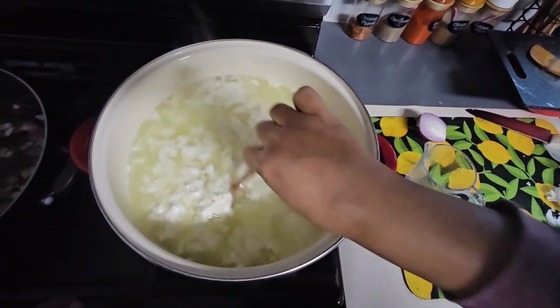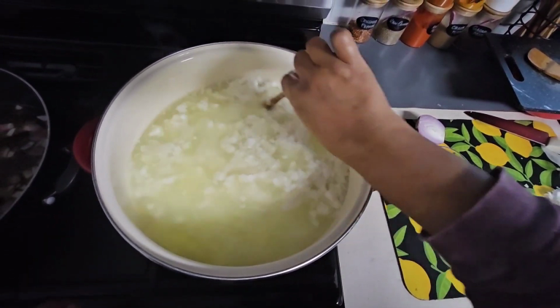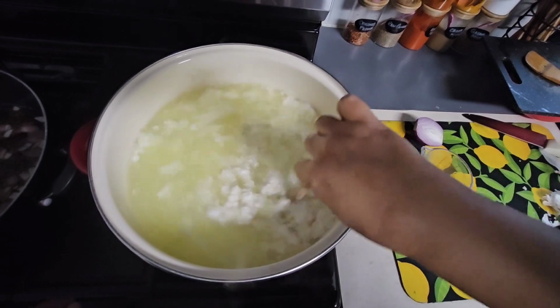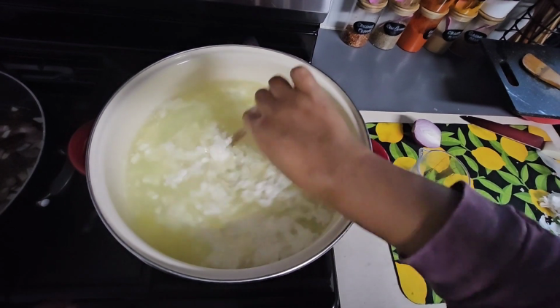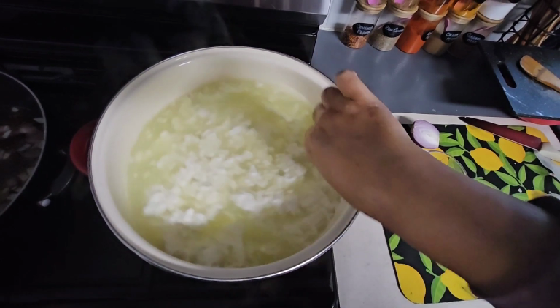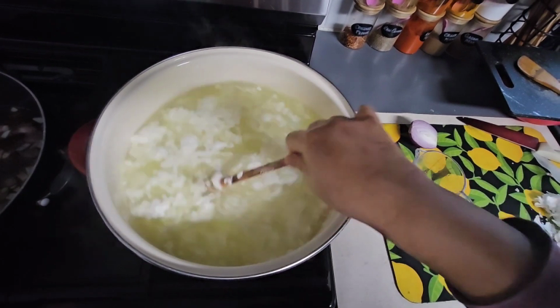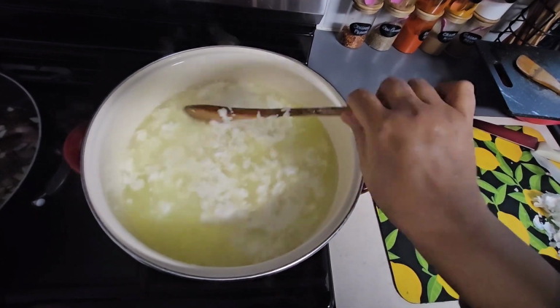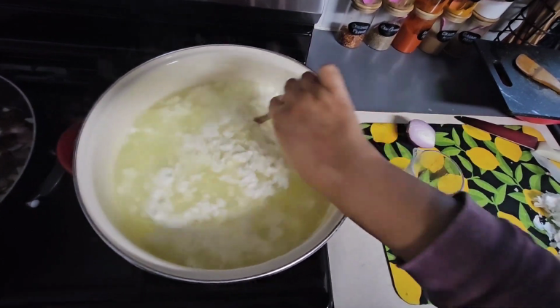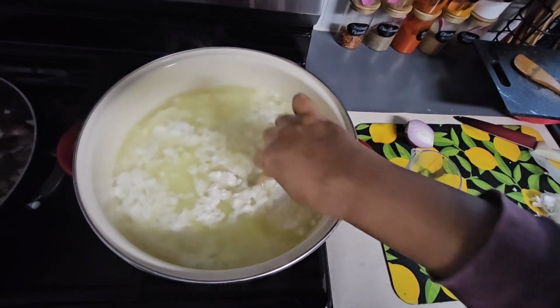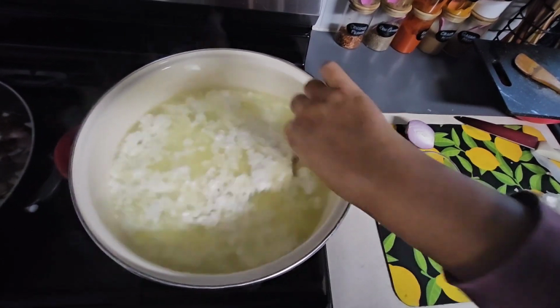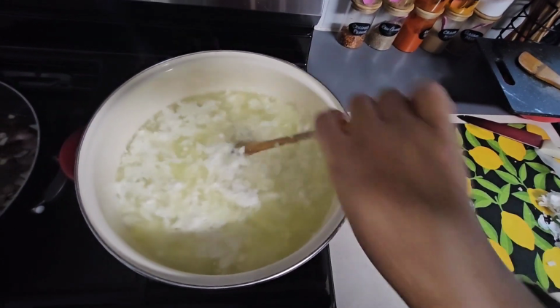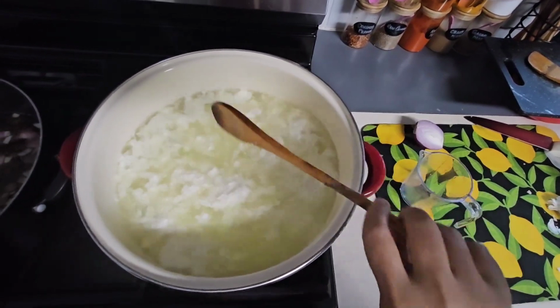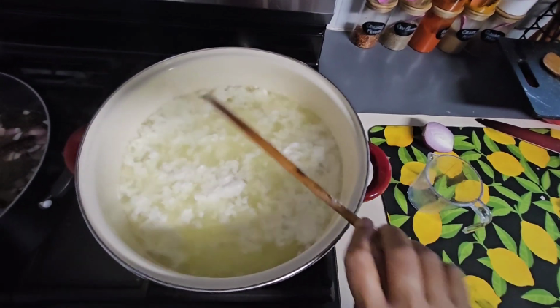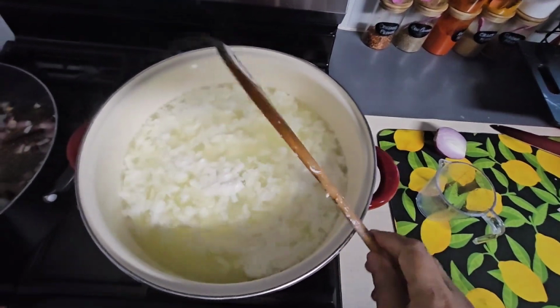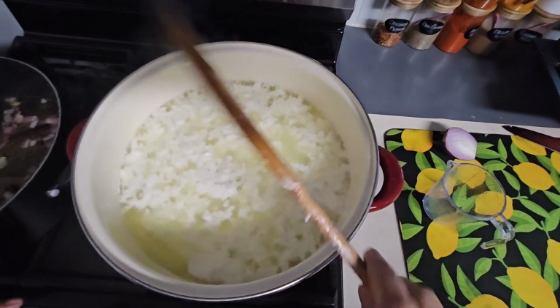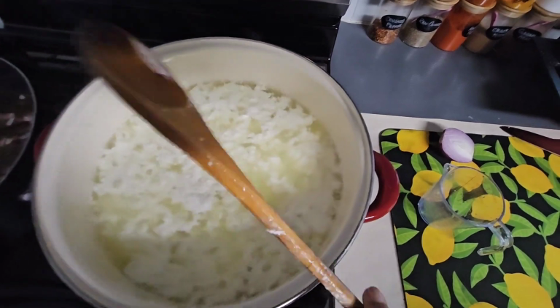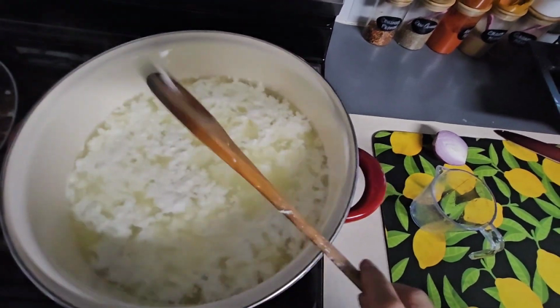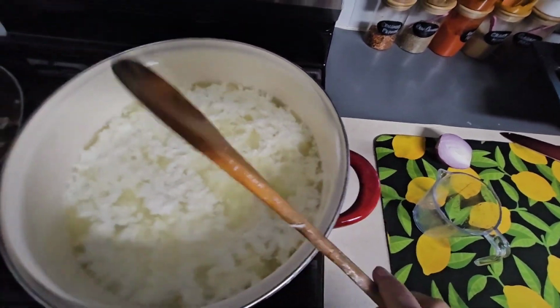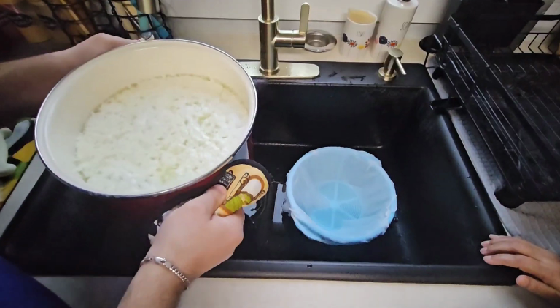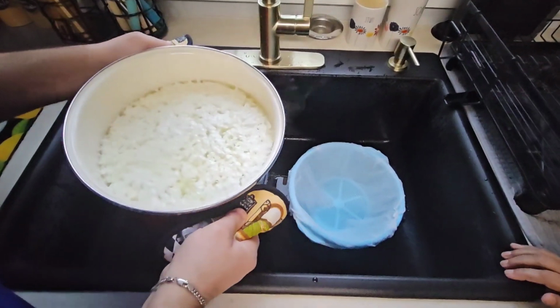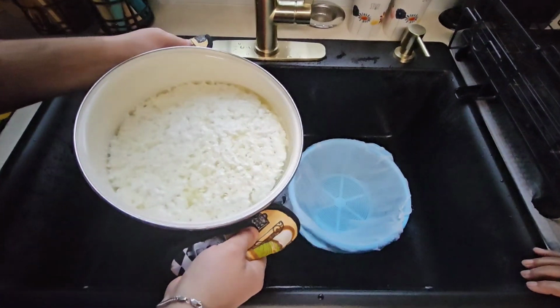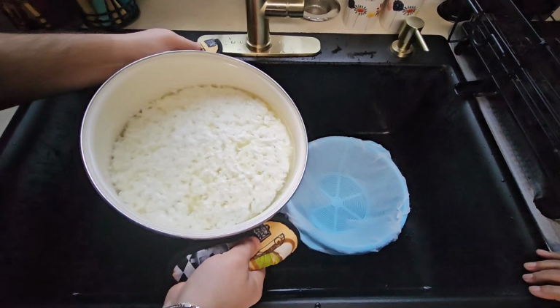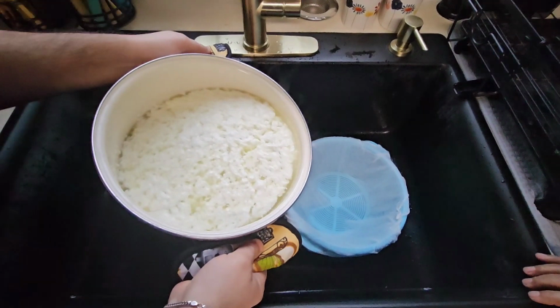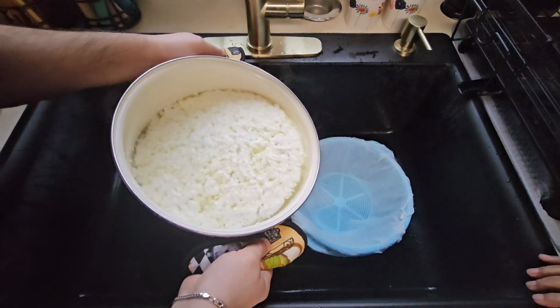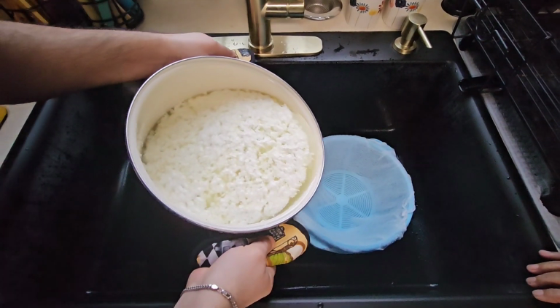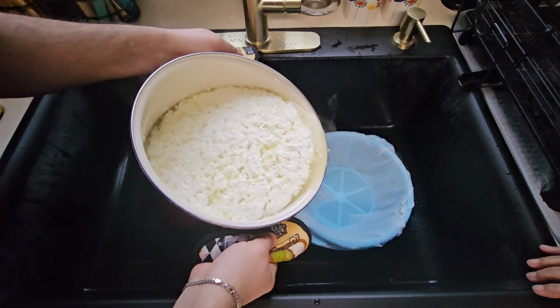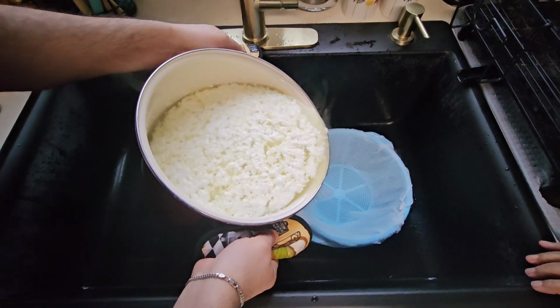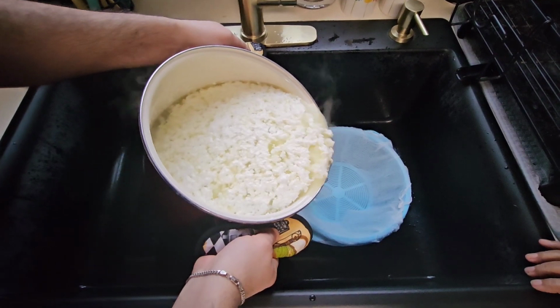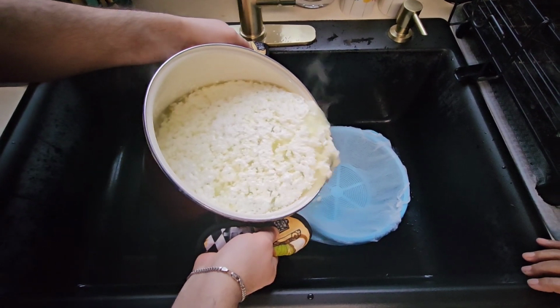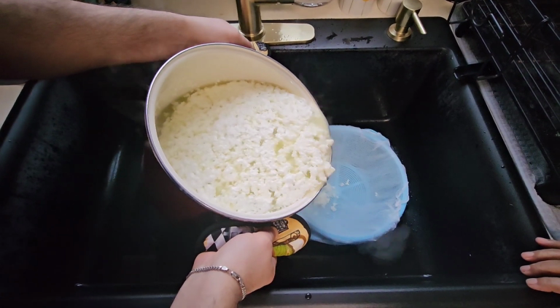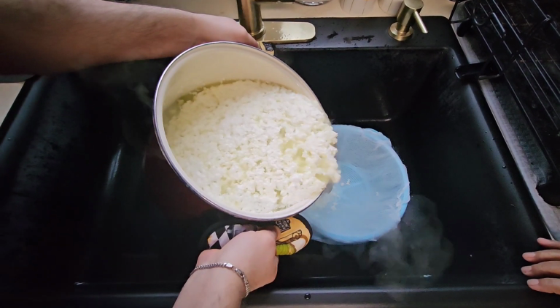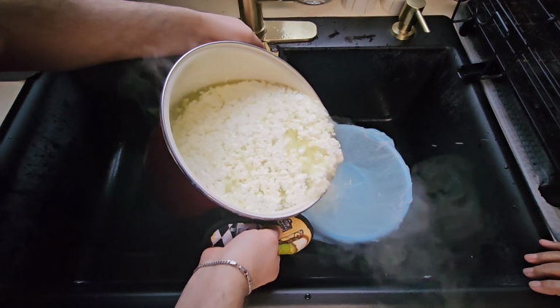The measurement of one cup of vinegar is for two gallons of milk. If you have more milk you'll need more vinegar, and if you only have one gallon then you'll probably need half a cup of vinegar.